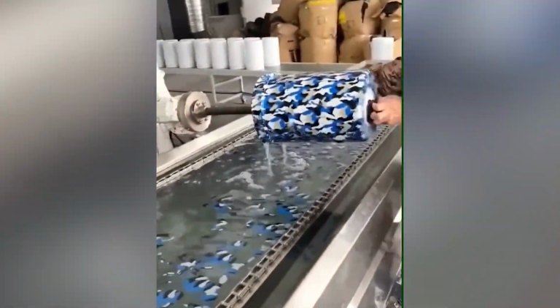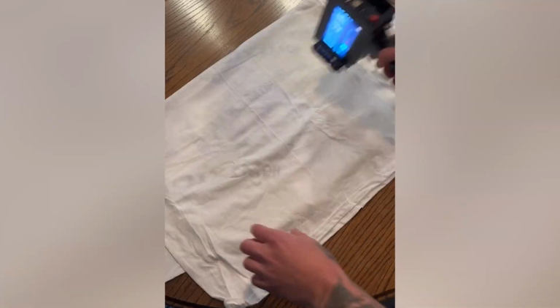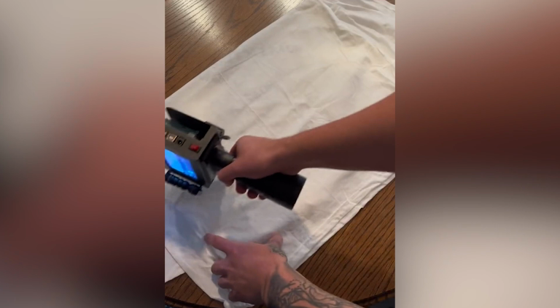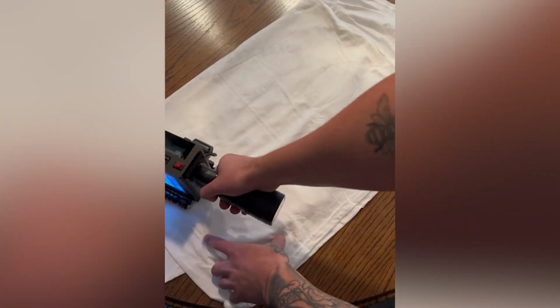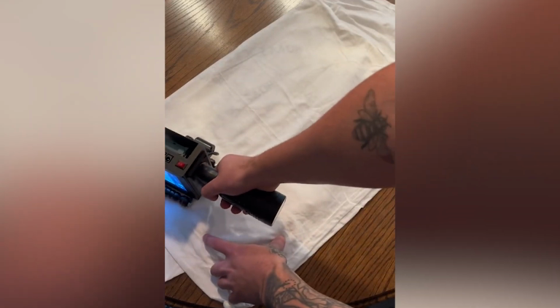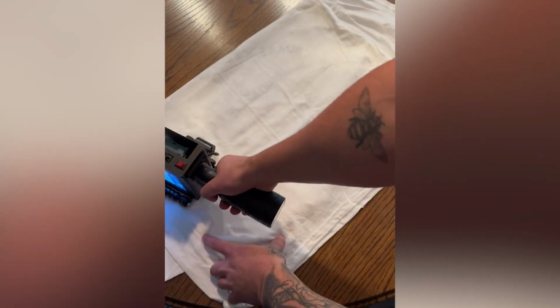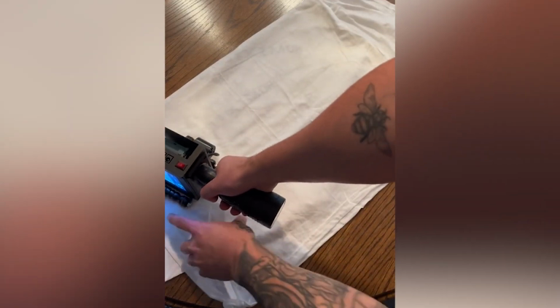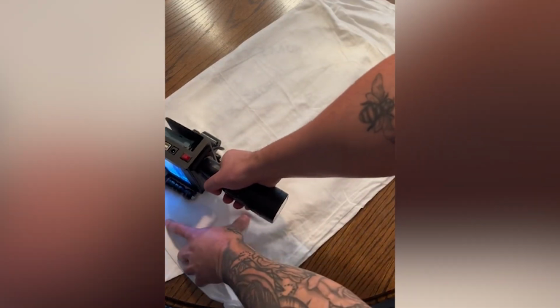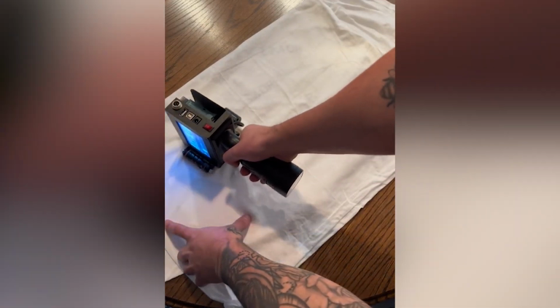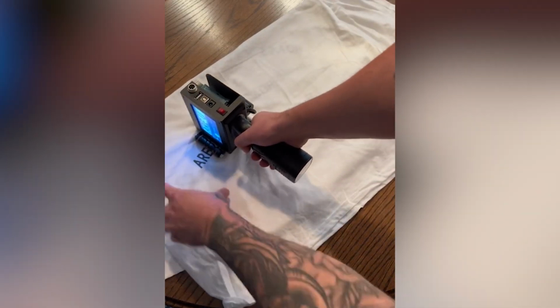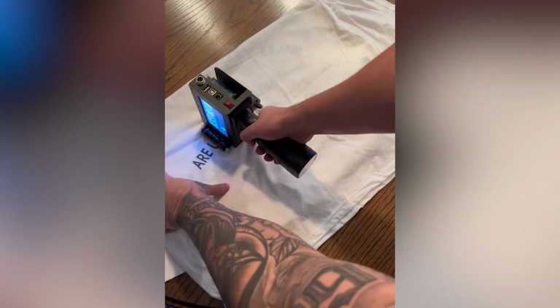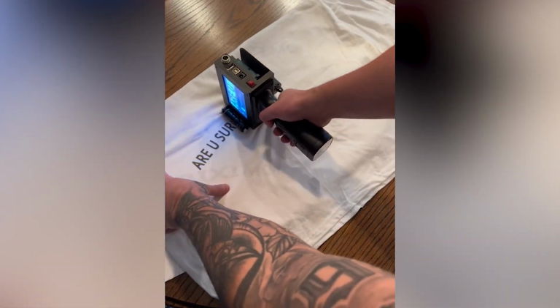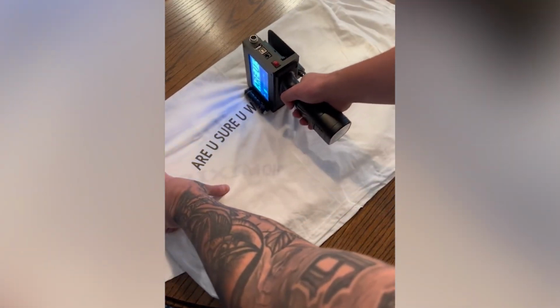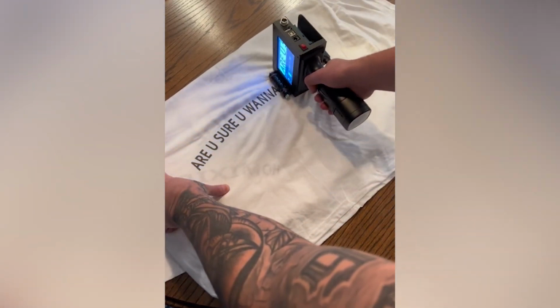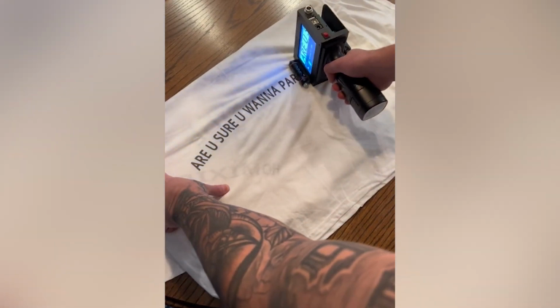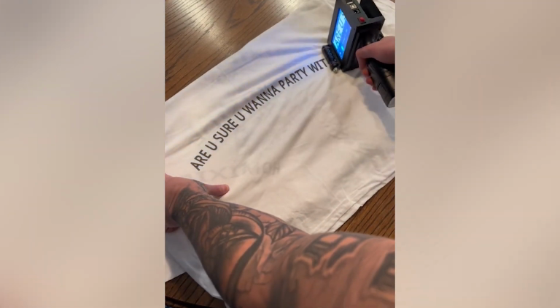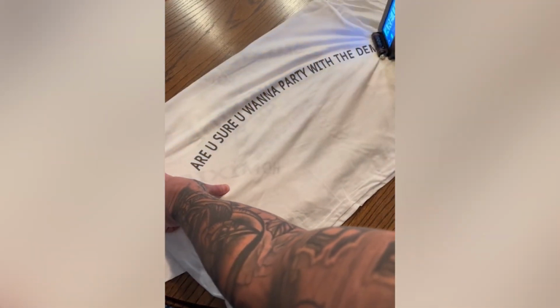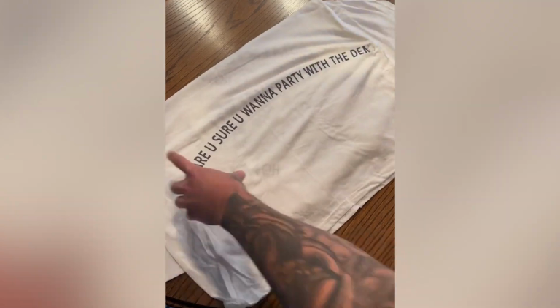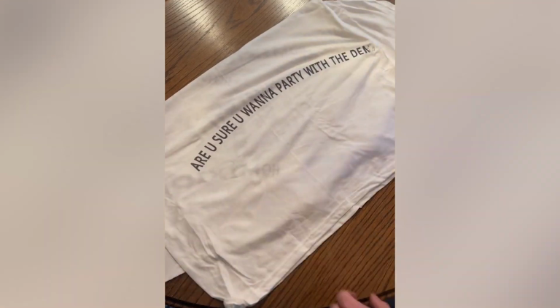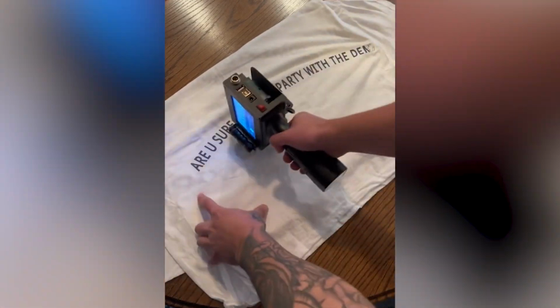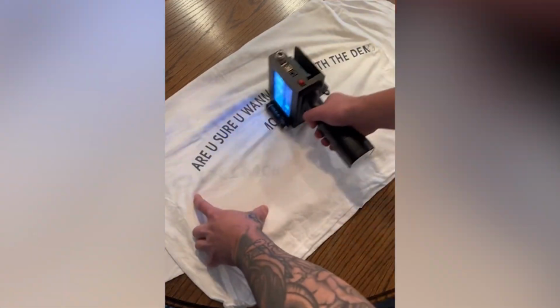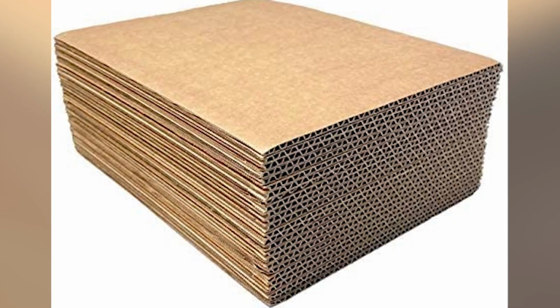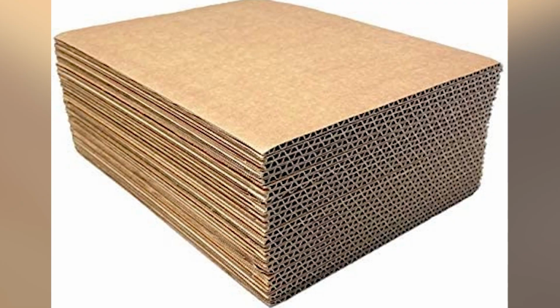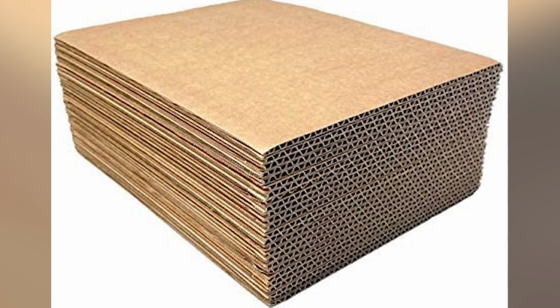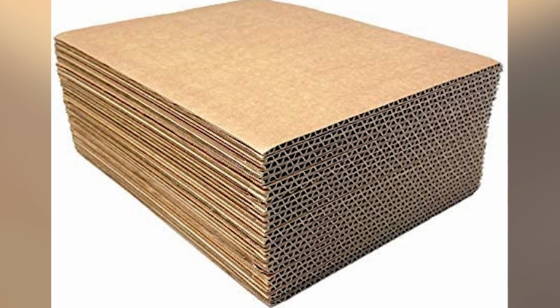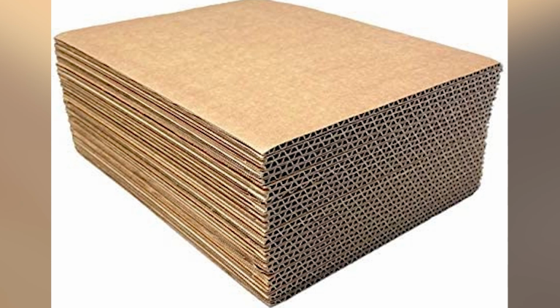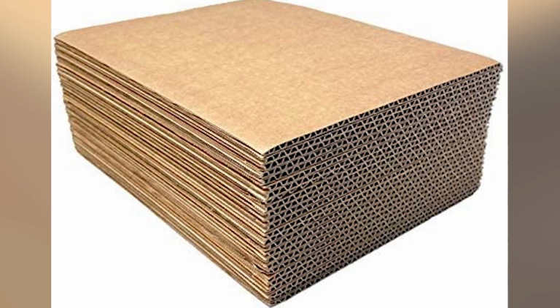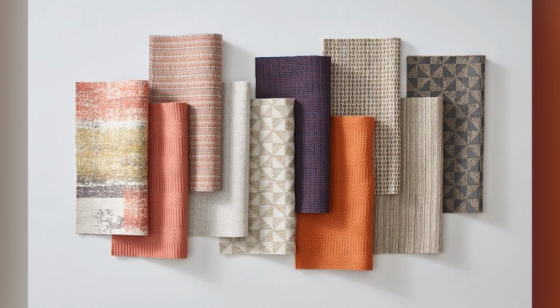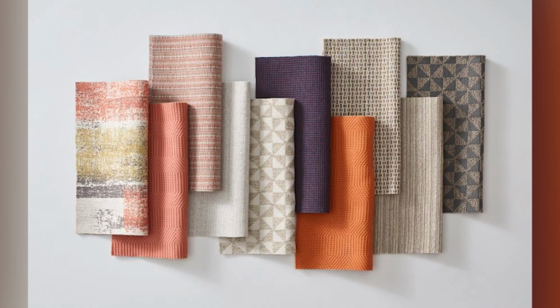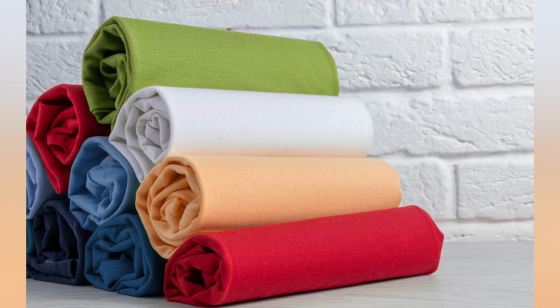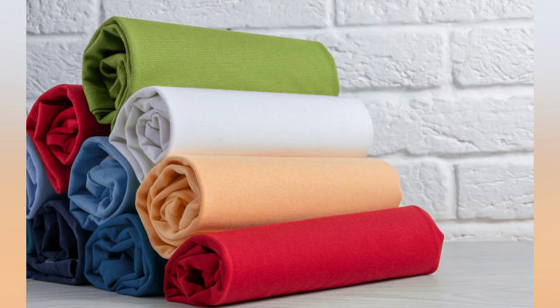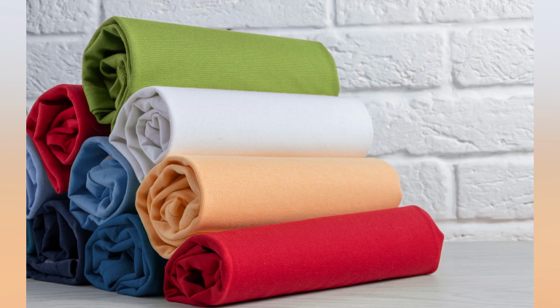The handjet printer is a portable and handheld inkjet printer which you can use to directly mark products like wood-based products, cardboard, fabric and textiles, and others.